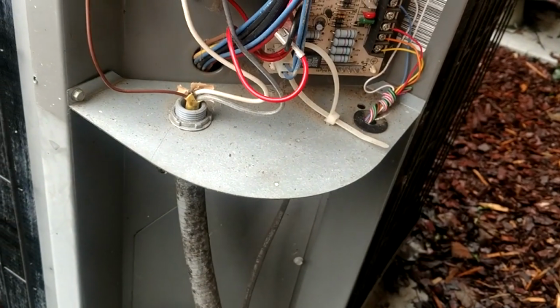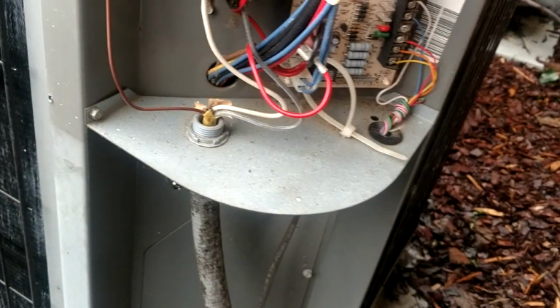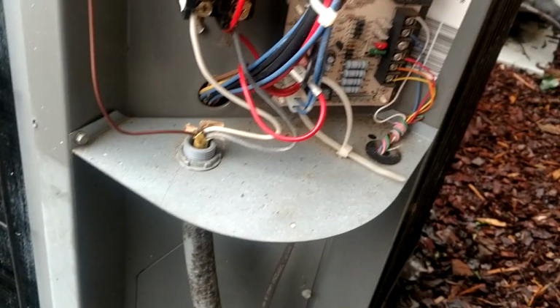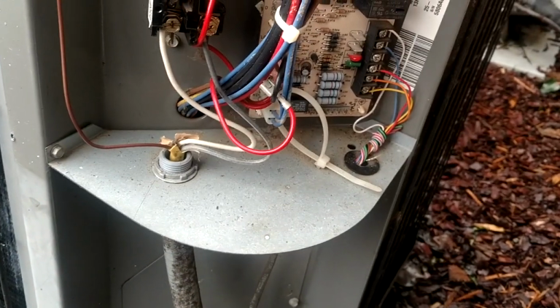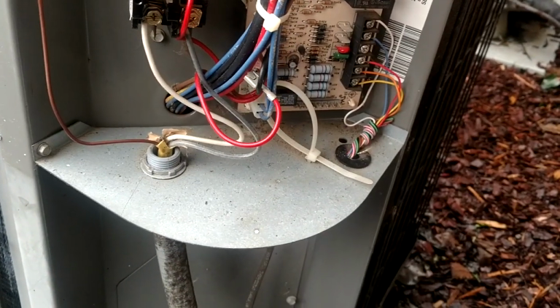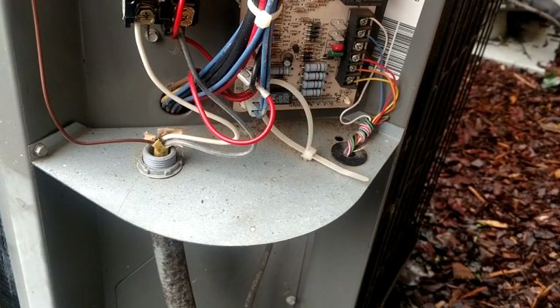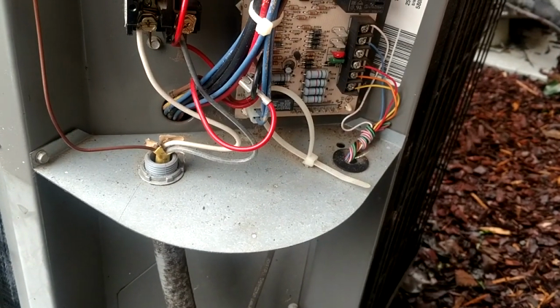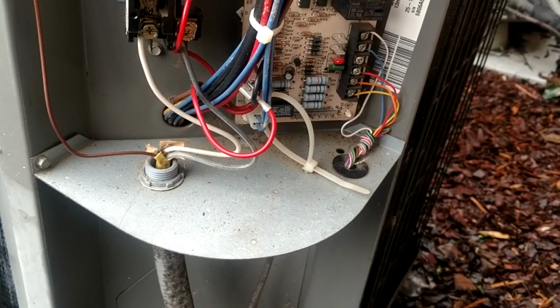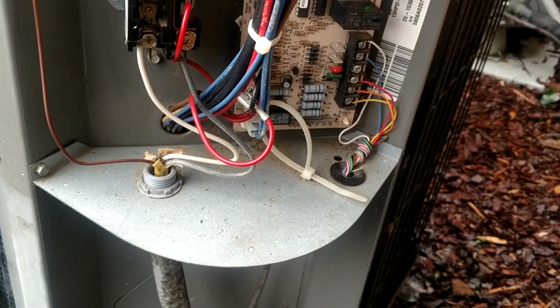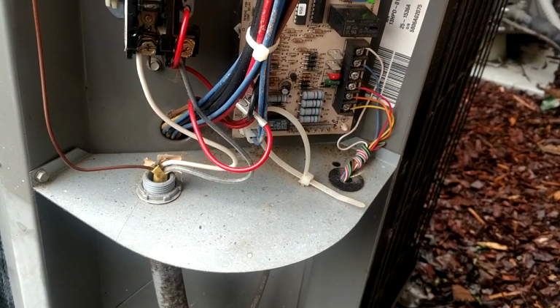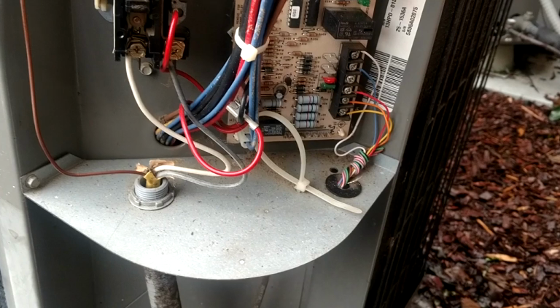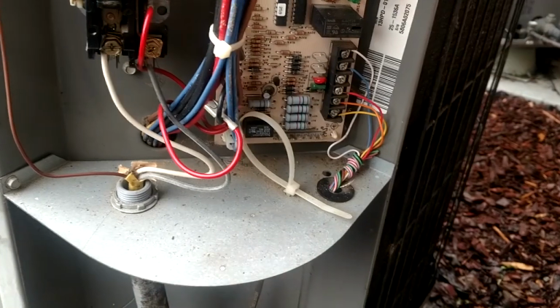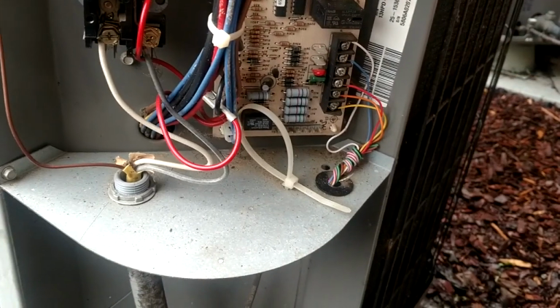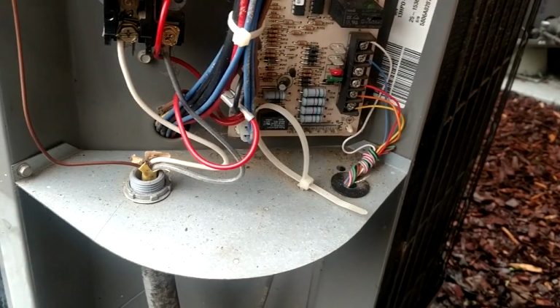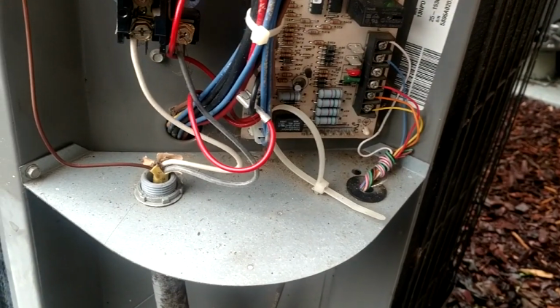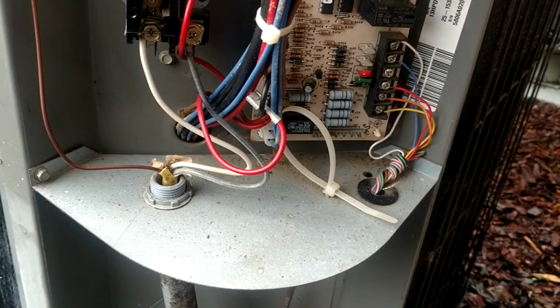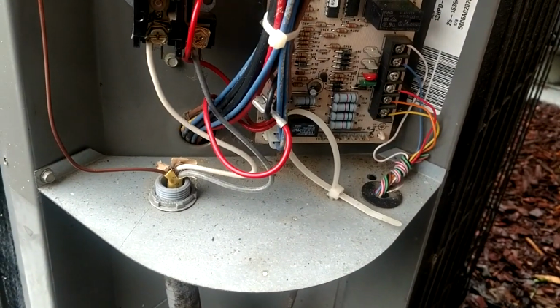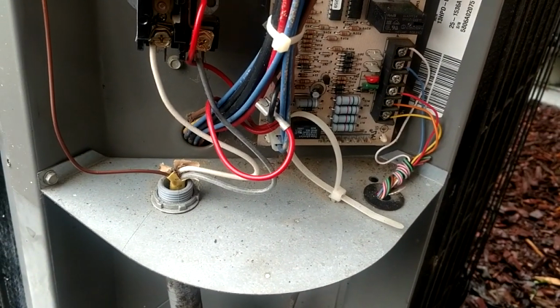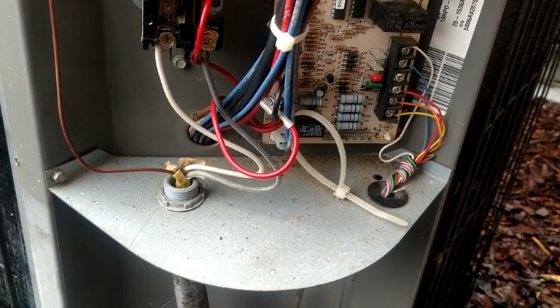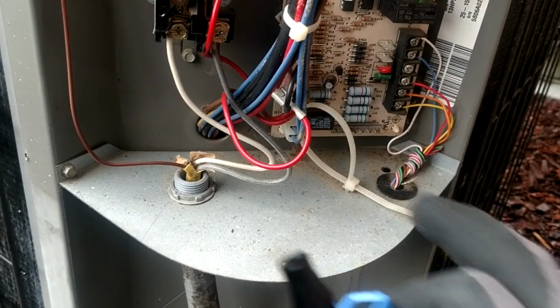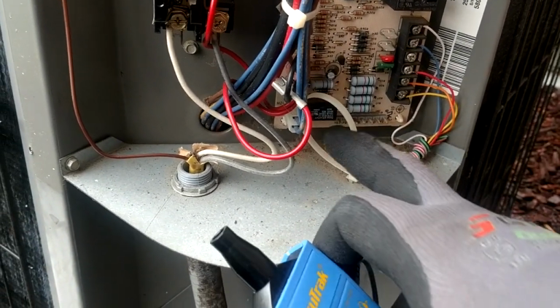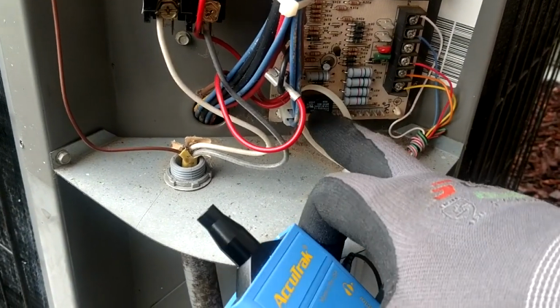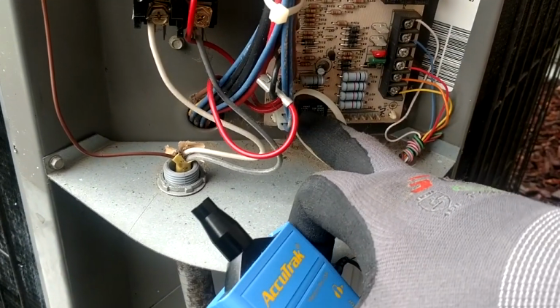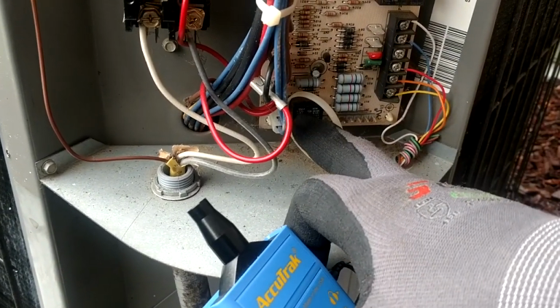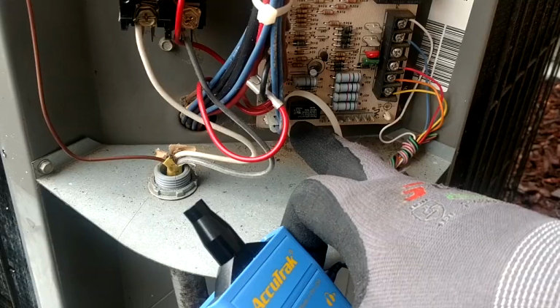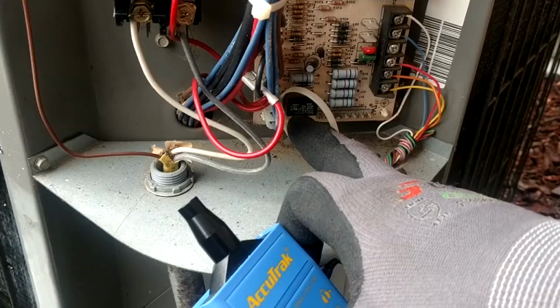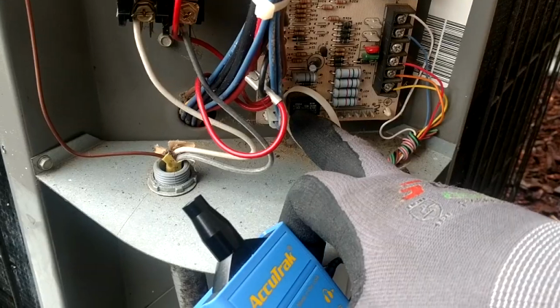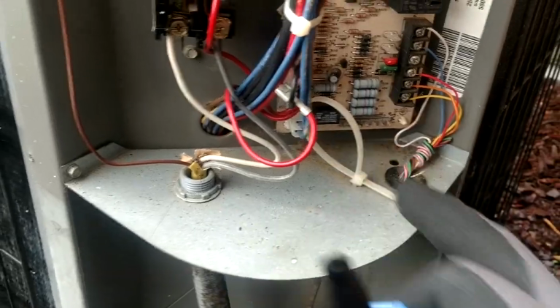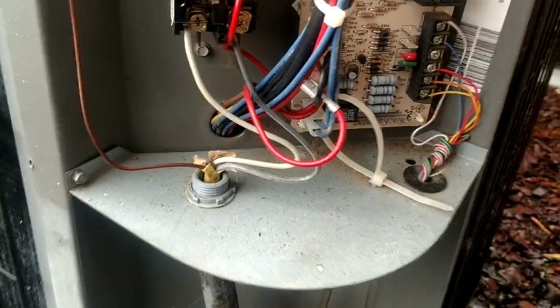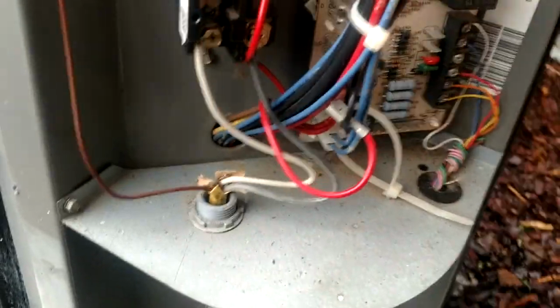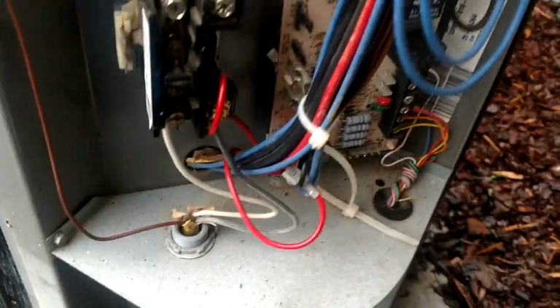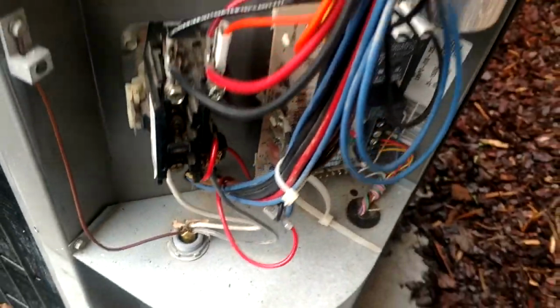Guys, I wish you could hear what I'm hearing. Man, I need to get a speaker and hook it up to this. But this little relay down here is just screaming bloody murder.